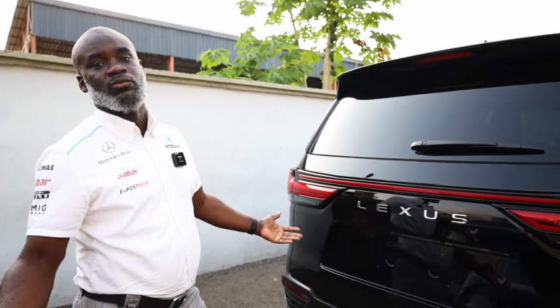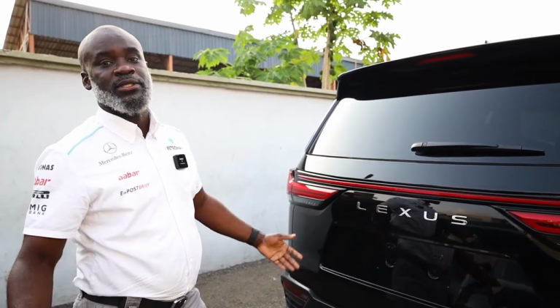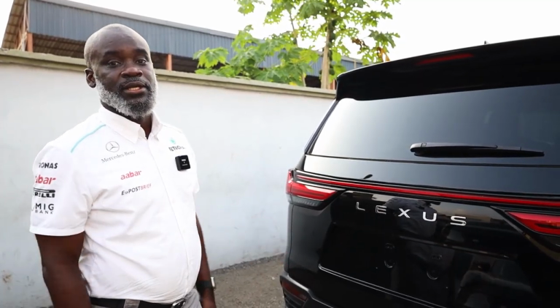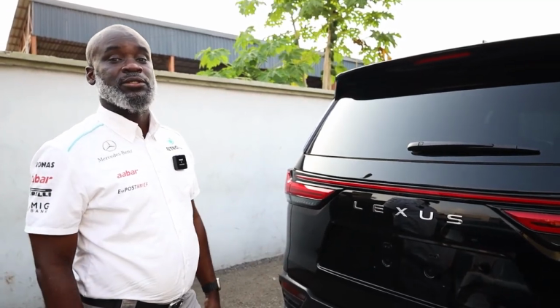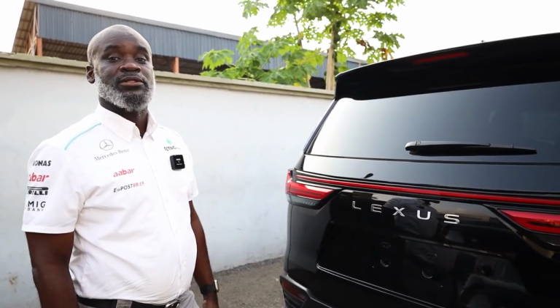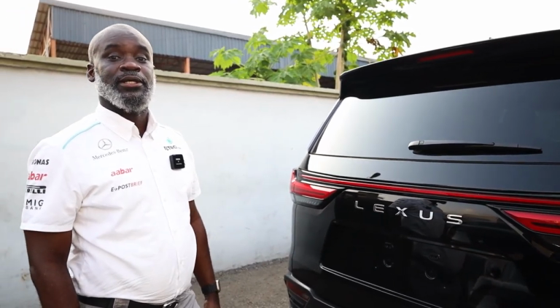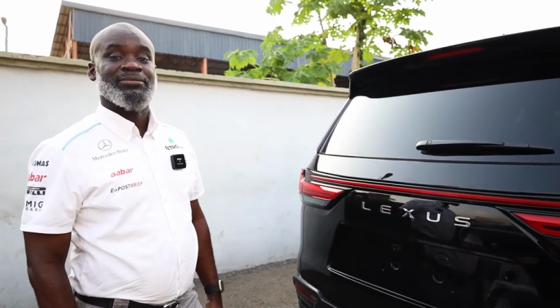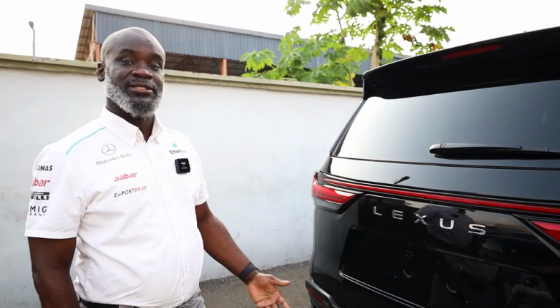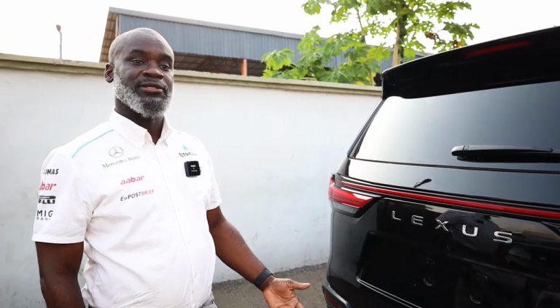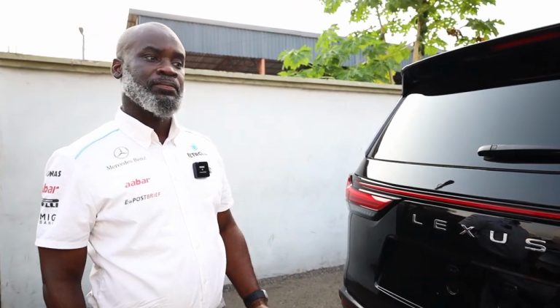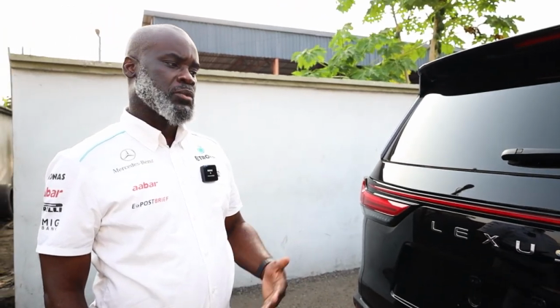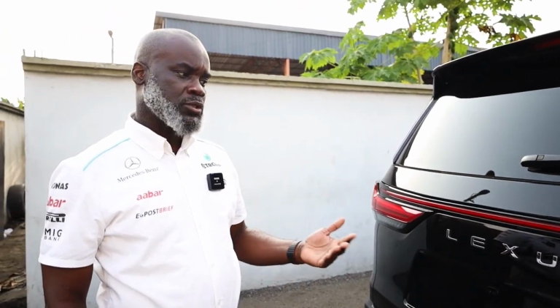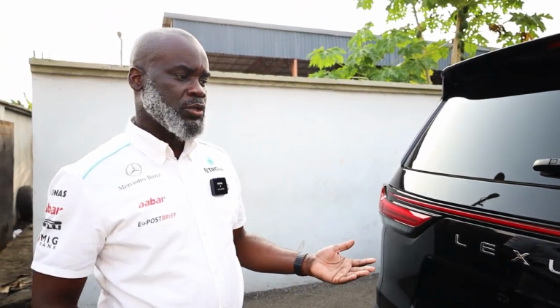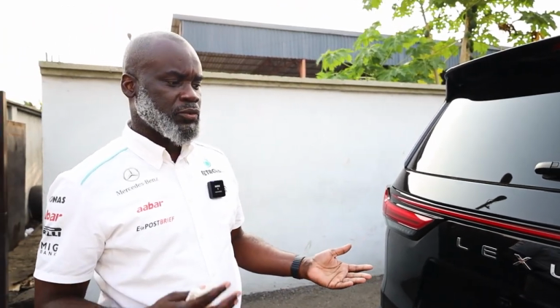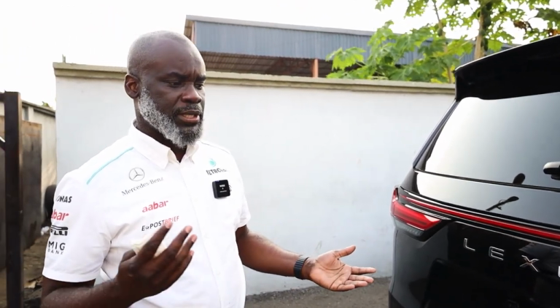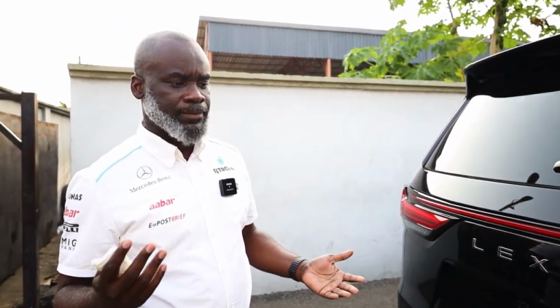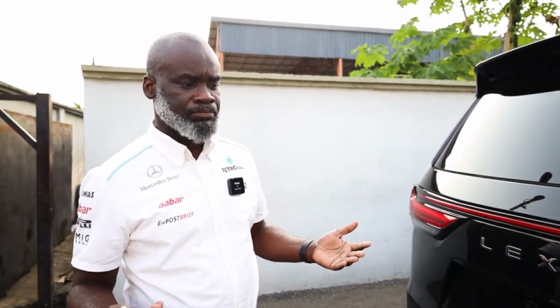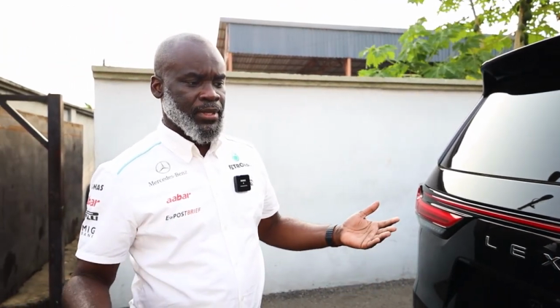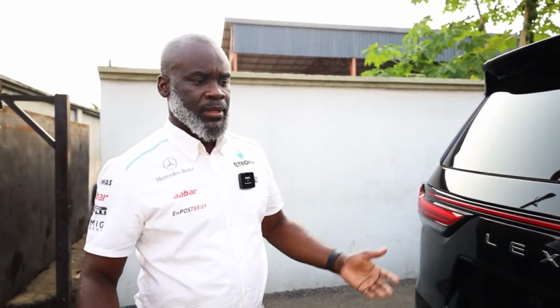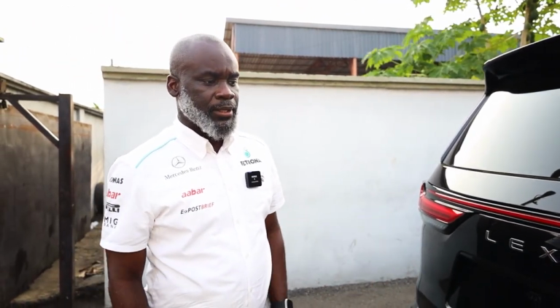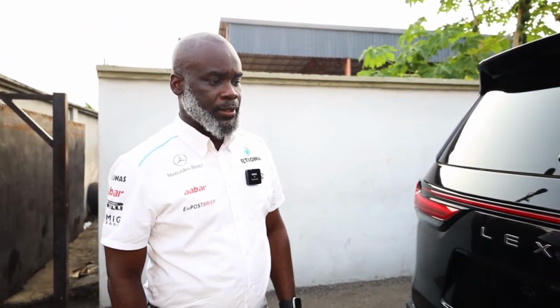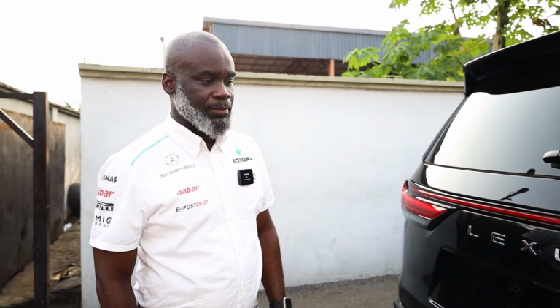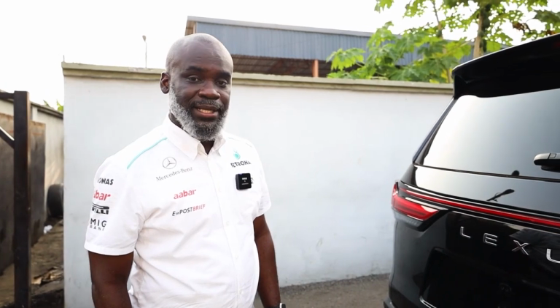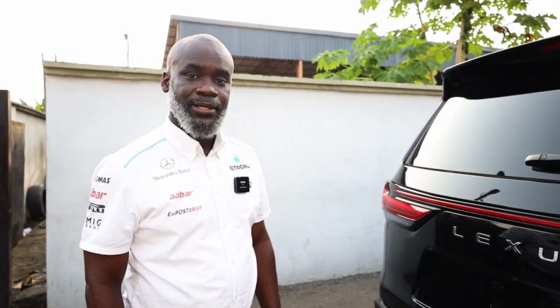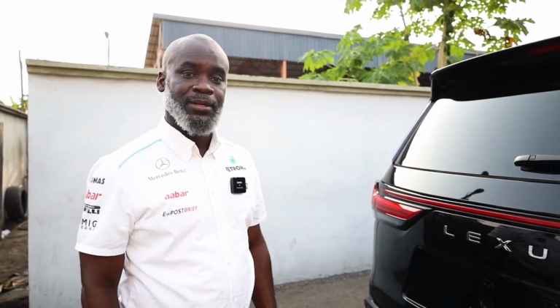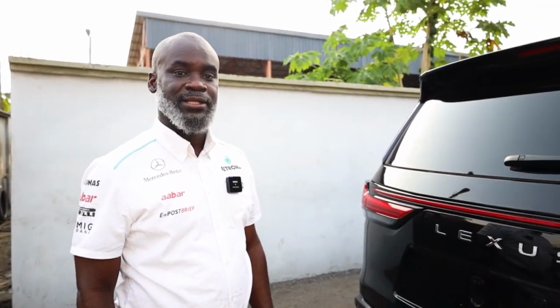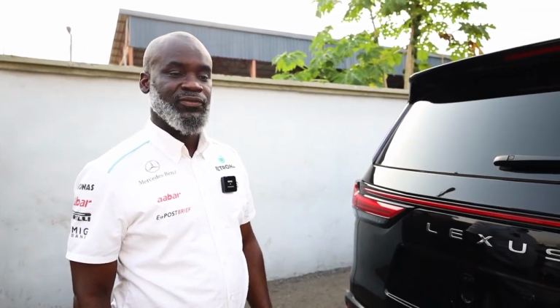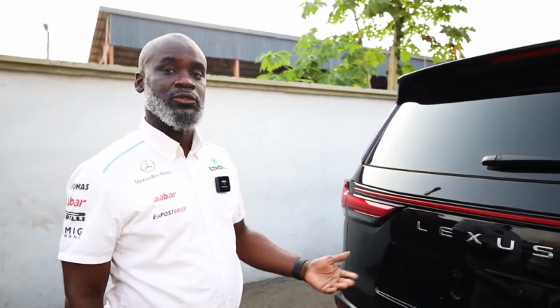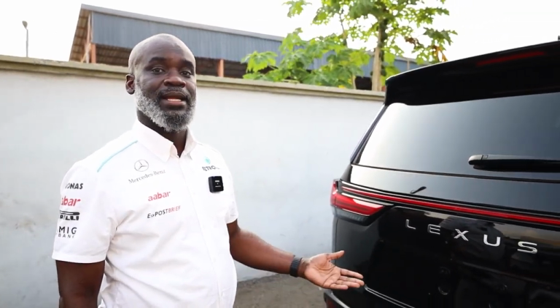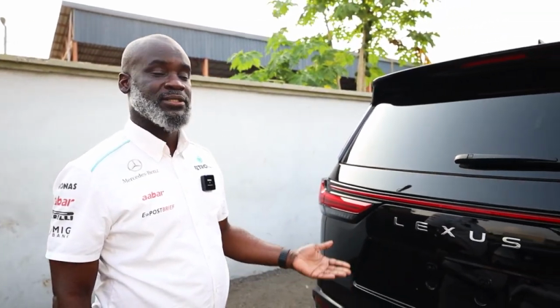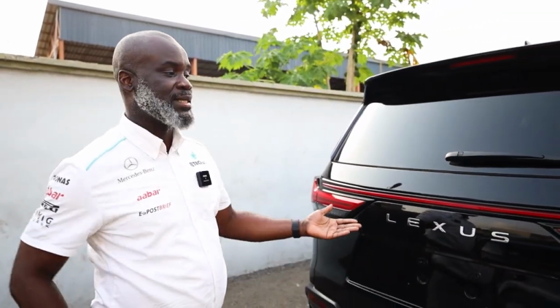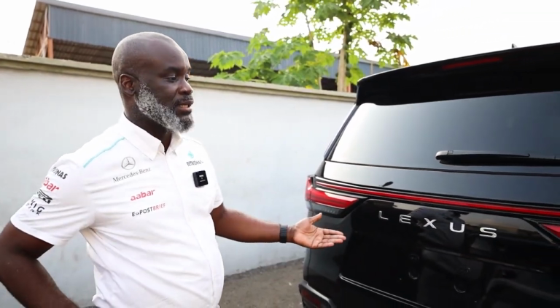I said, 'Well, we can change the color — what color do you want?' He said, 'I want something executive.' So we looked through the Bentley color palette and we found Beluga Black. So this is a Bentley color.